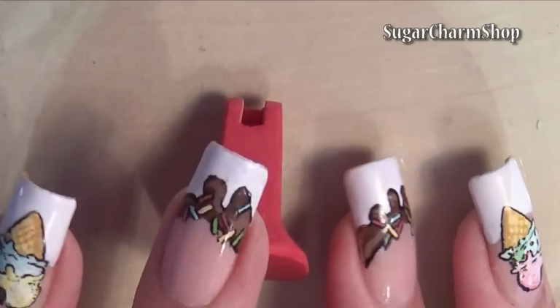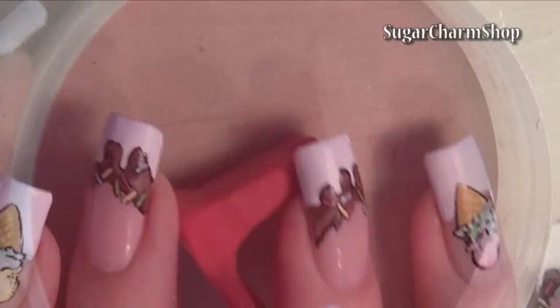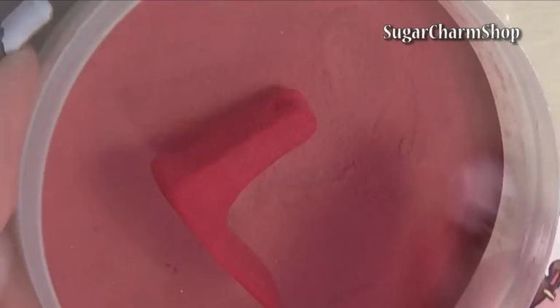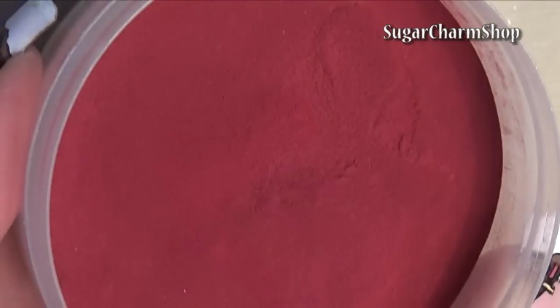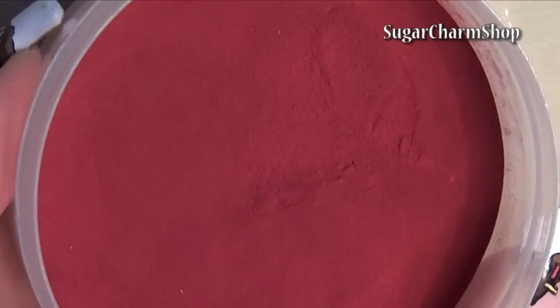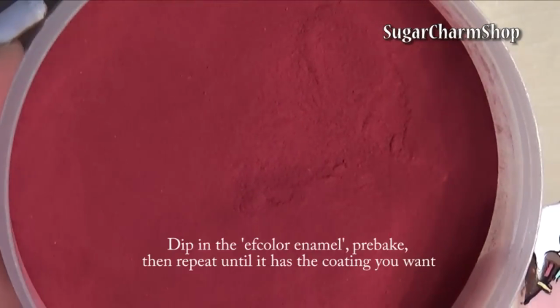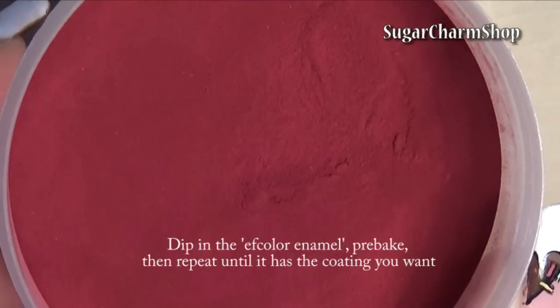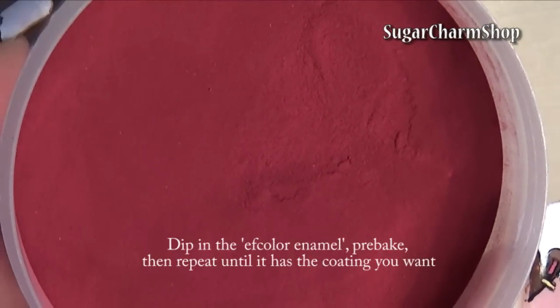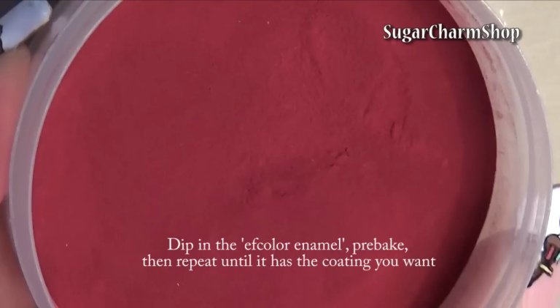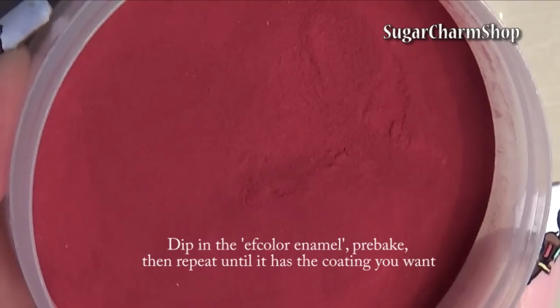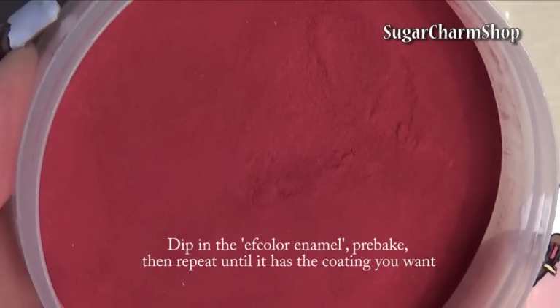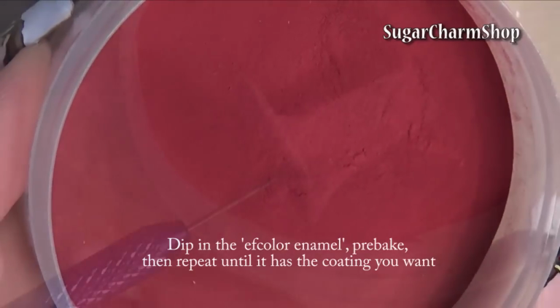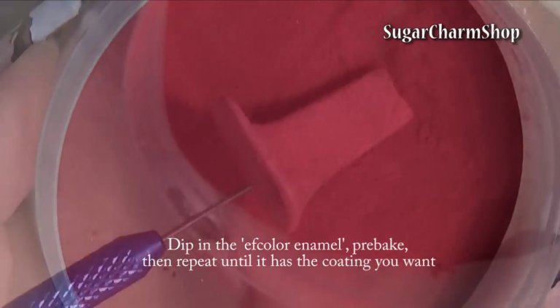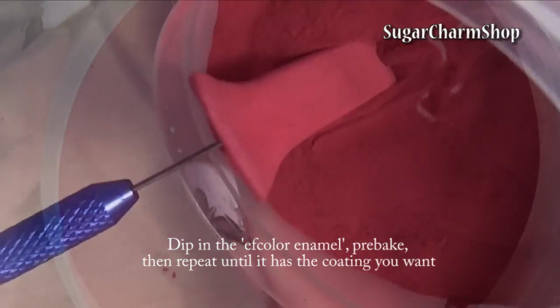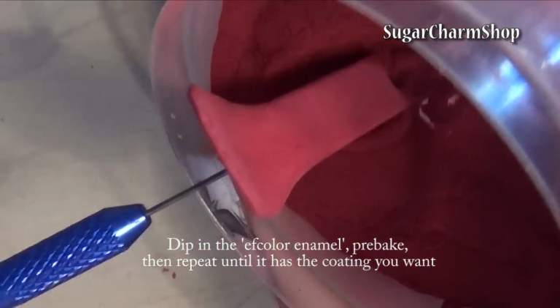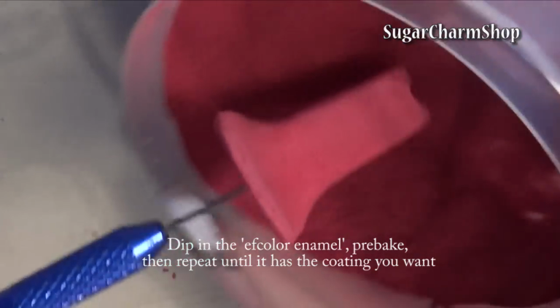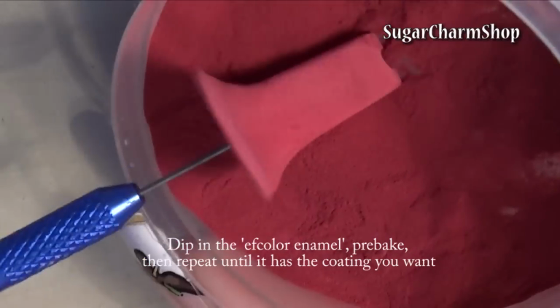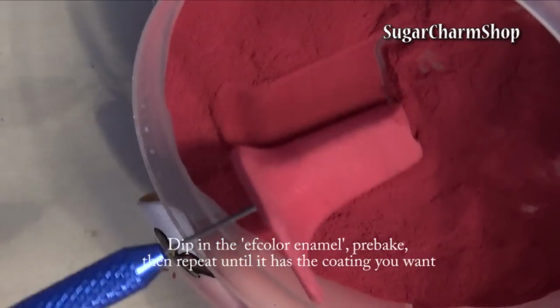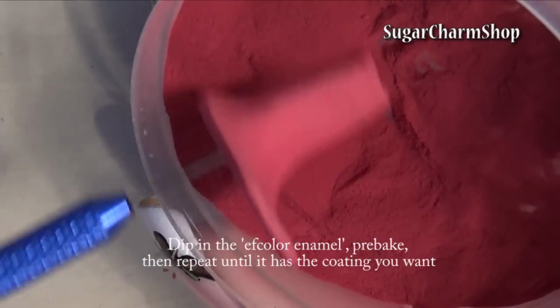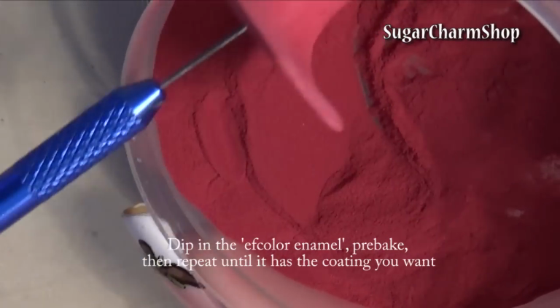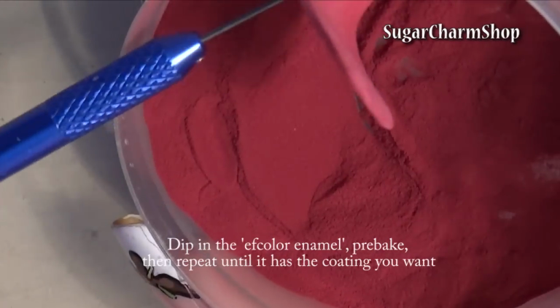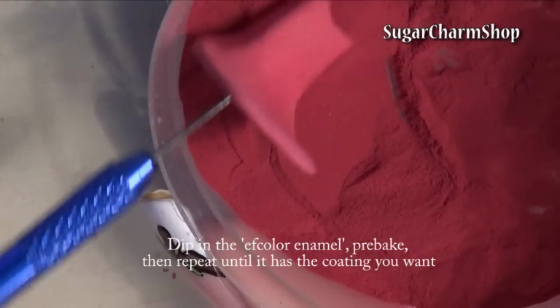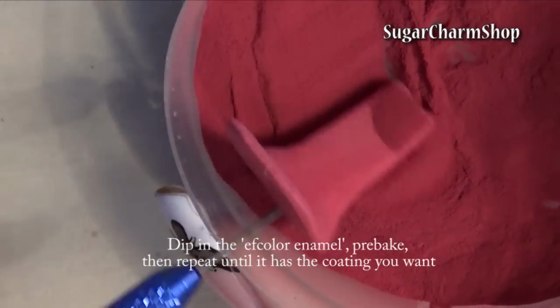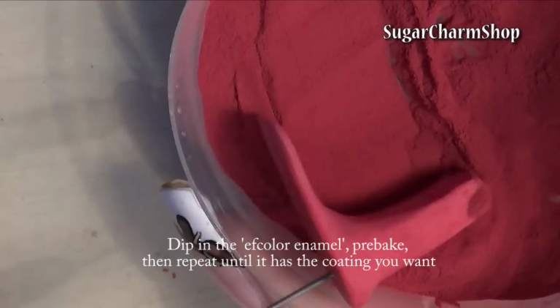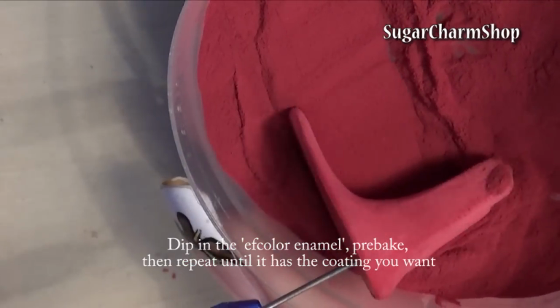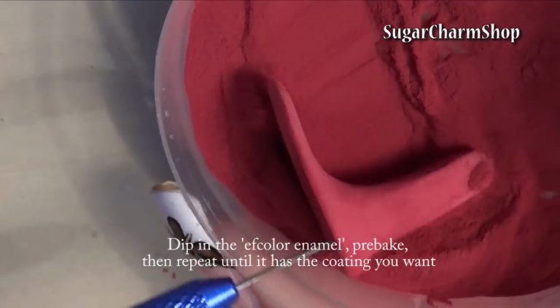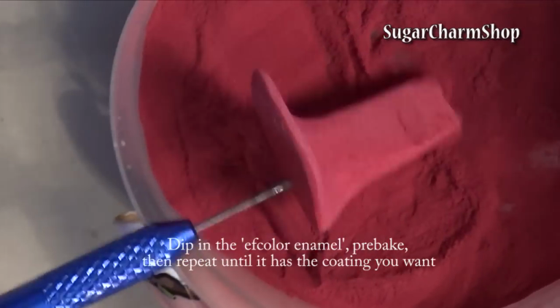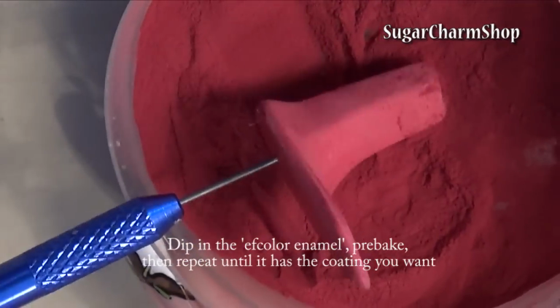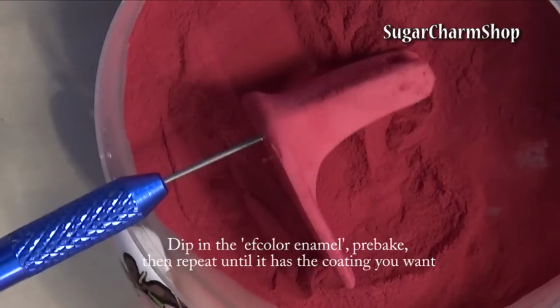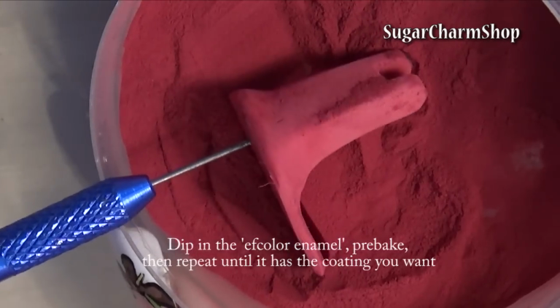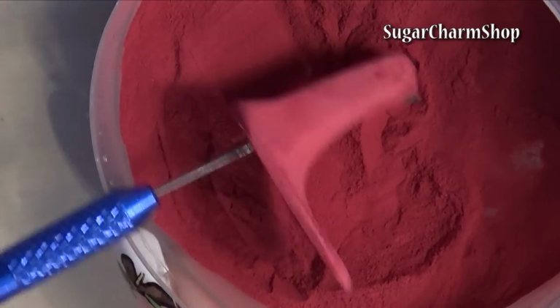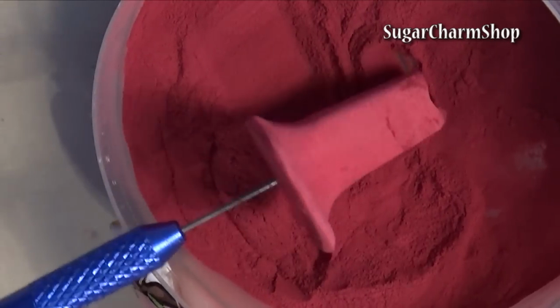Just like in my other appliance tutorials, I'm using the F-color enamel powder to give it that glossy, enamel-like surface. If you don't have this, just use your normal glaze to make it shiny when it's done.